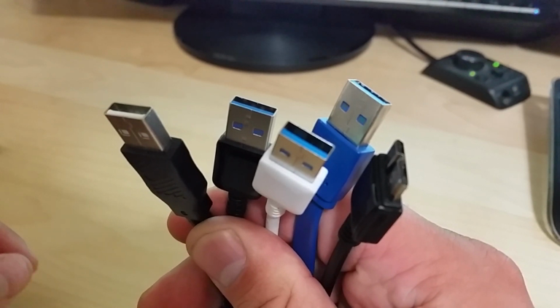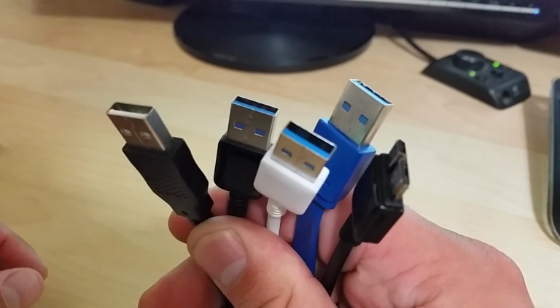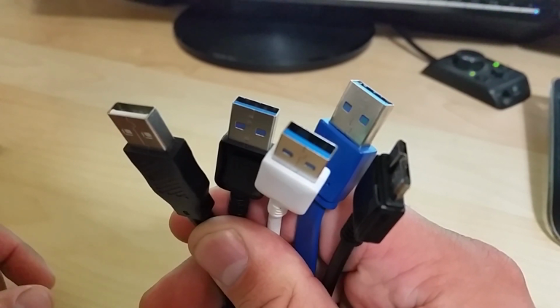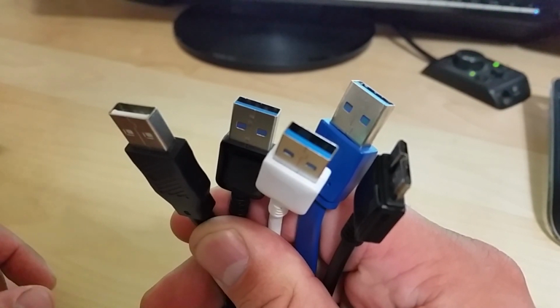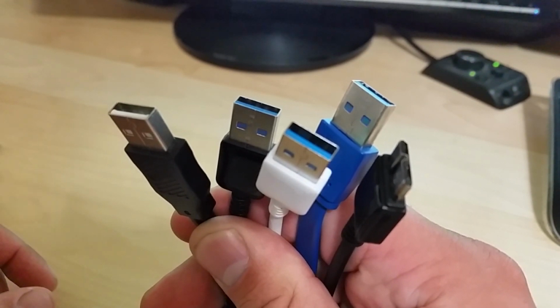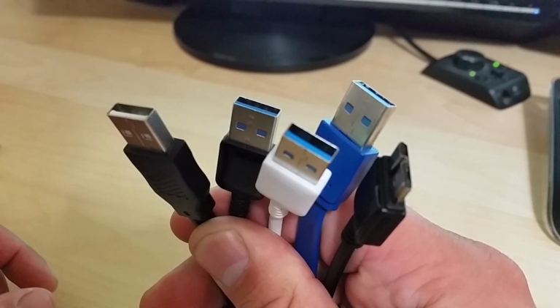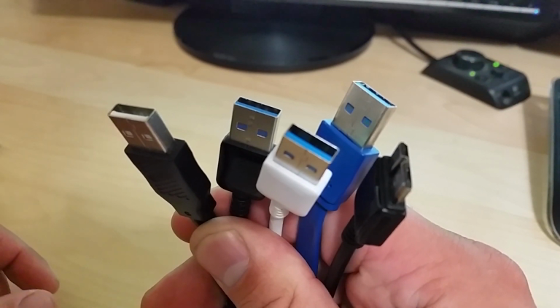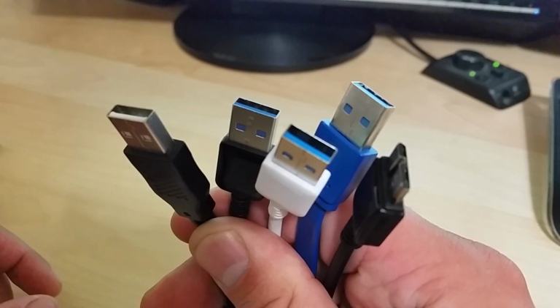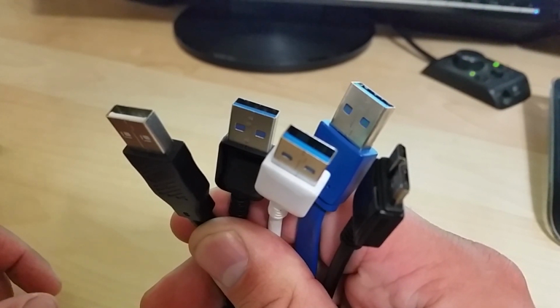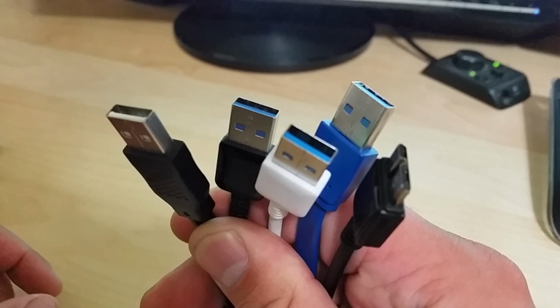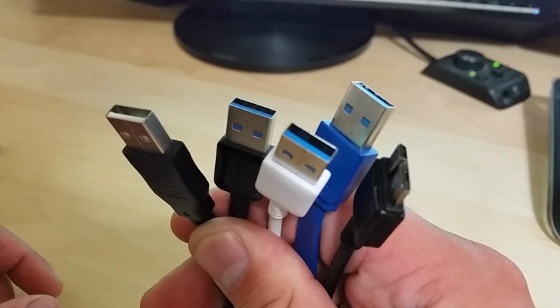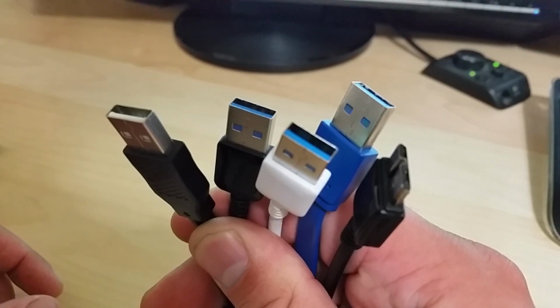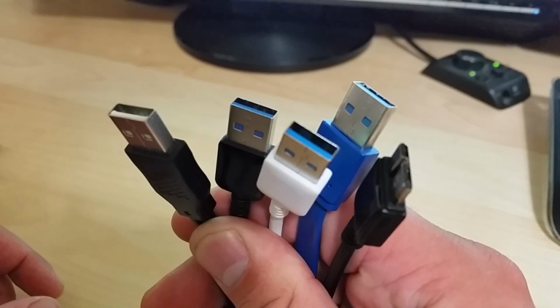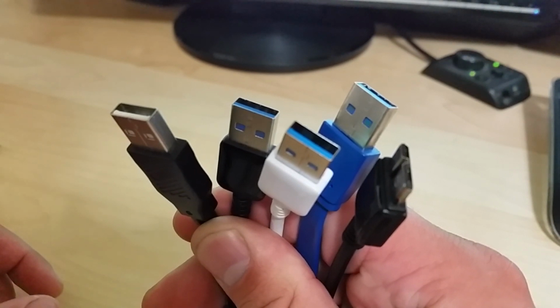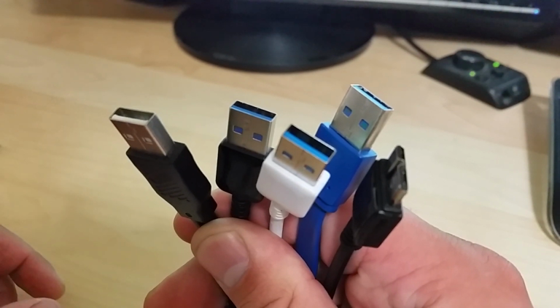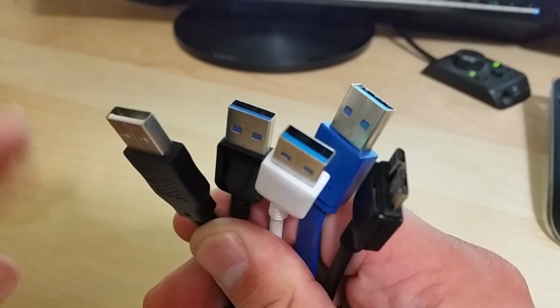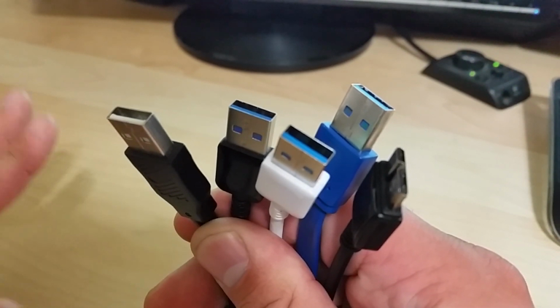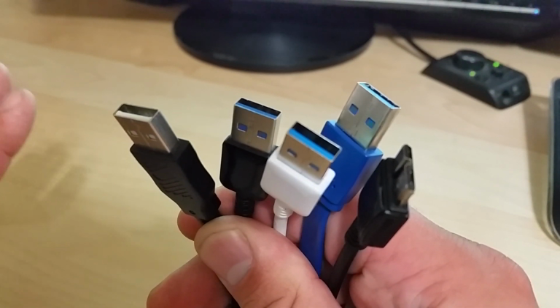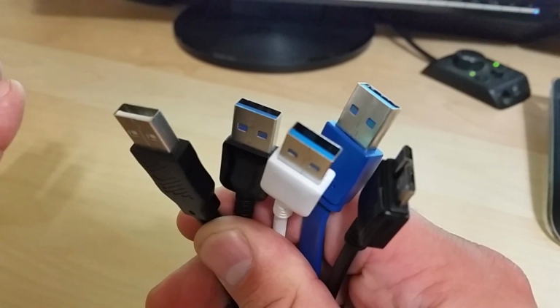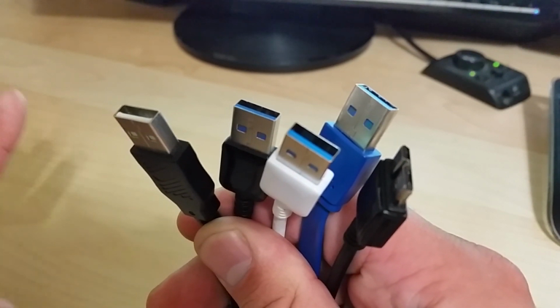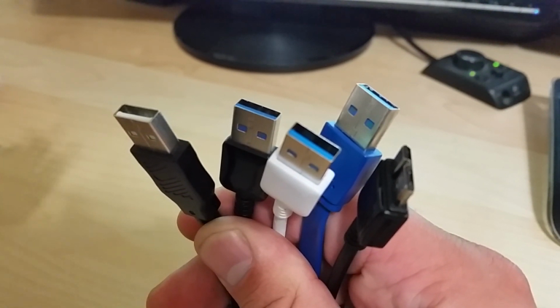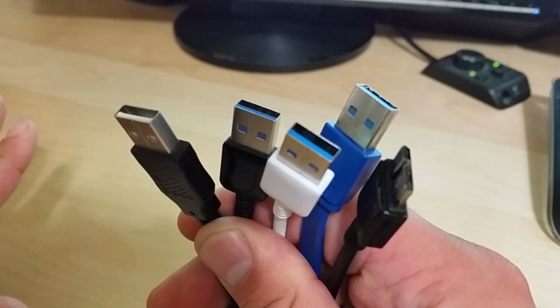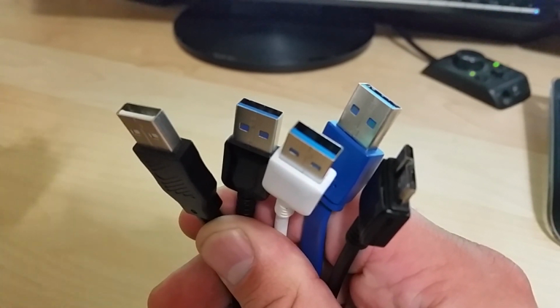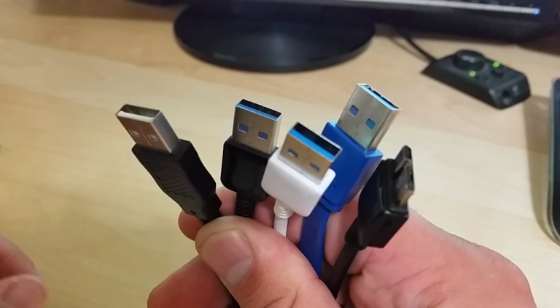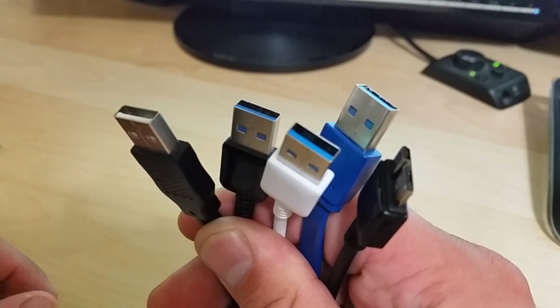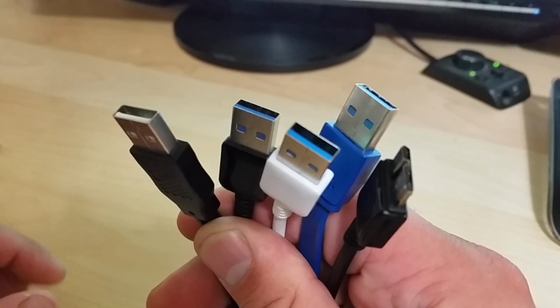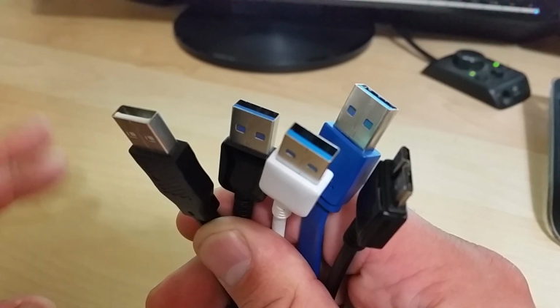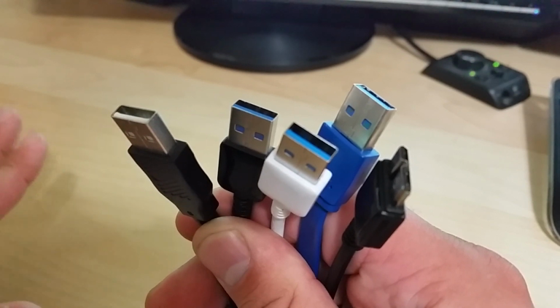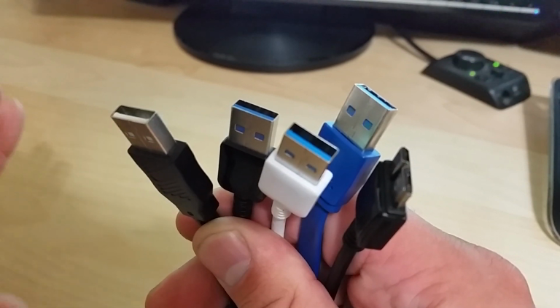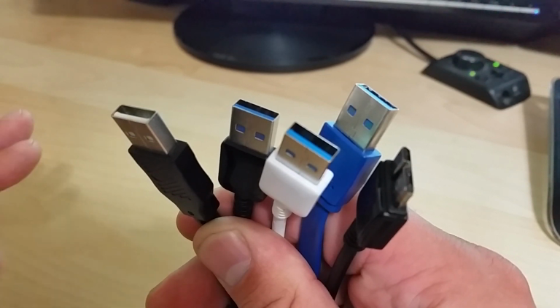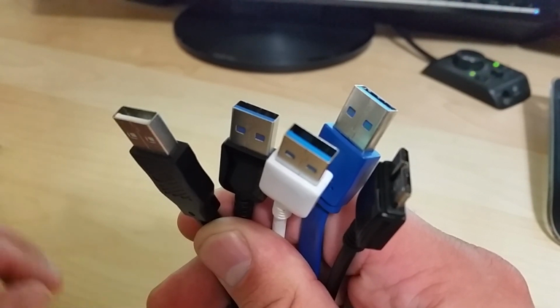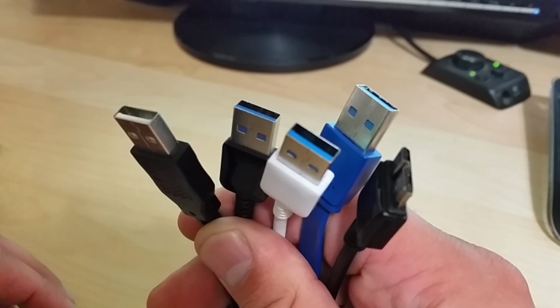Hi, my name is Tech and today I'm going to show you how to spot a fake USB 3.0 cable. Believe it or not, there are tons of fake USB 3.0 cables being sold online, especially on eBay.